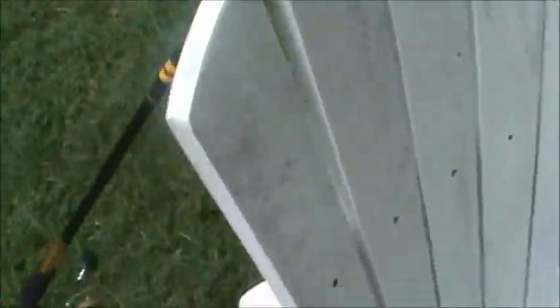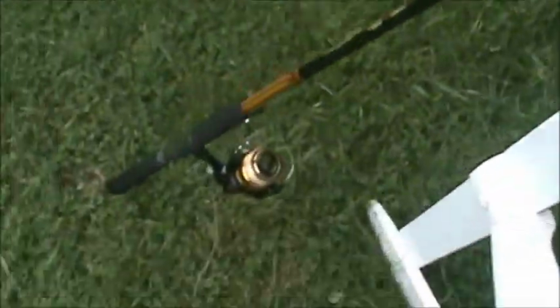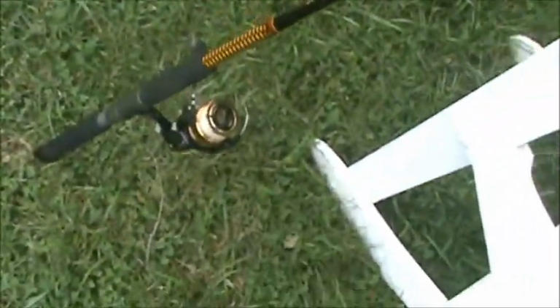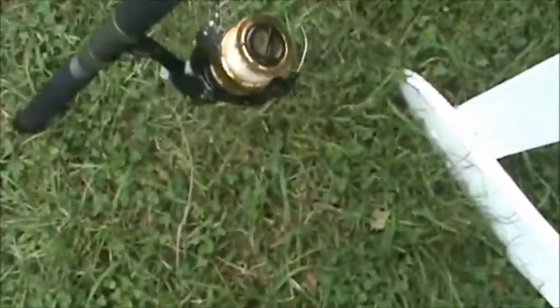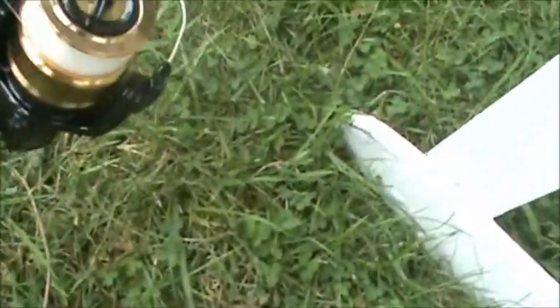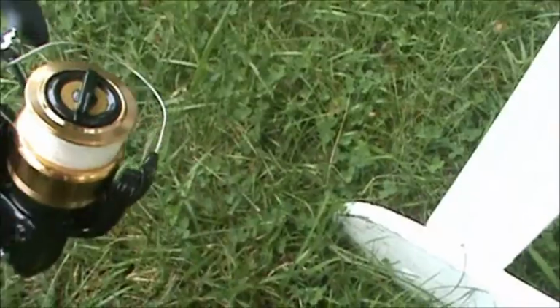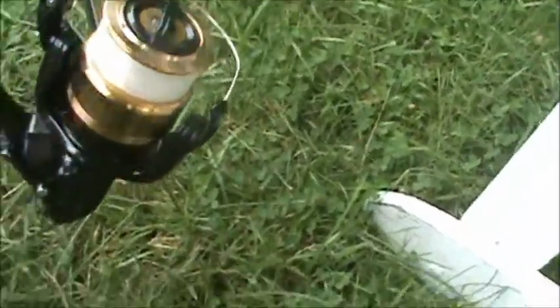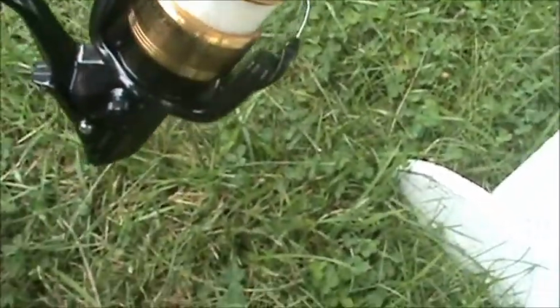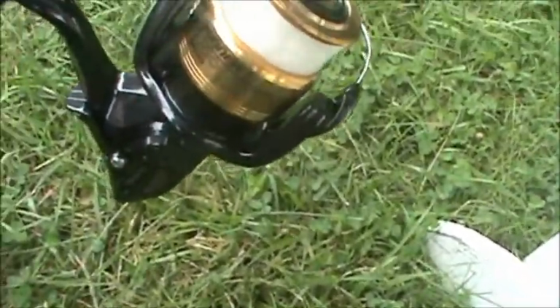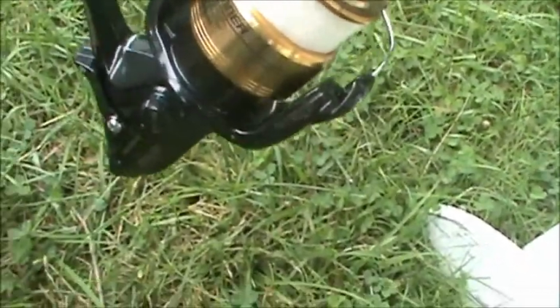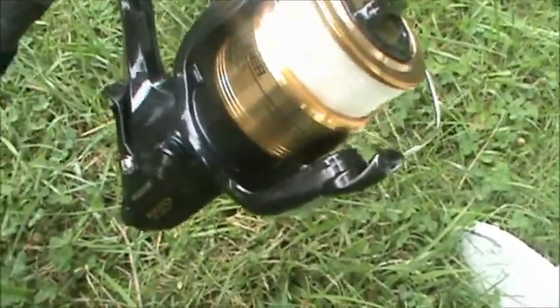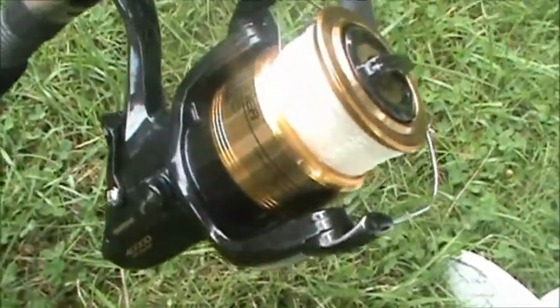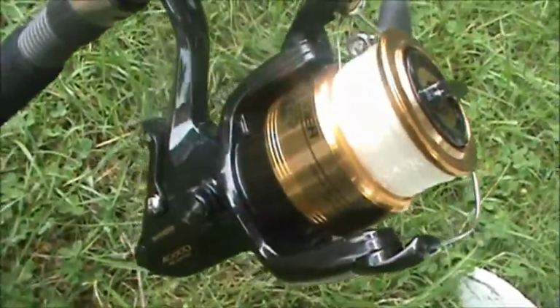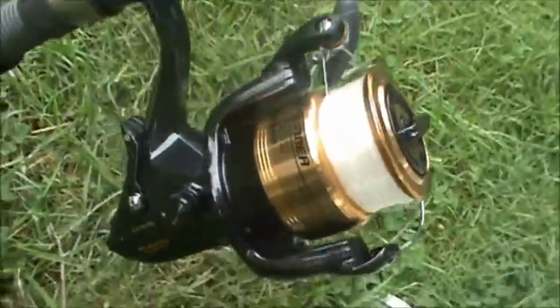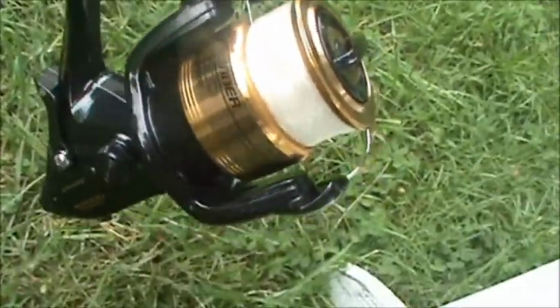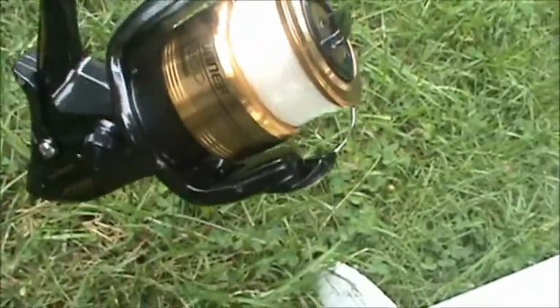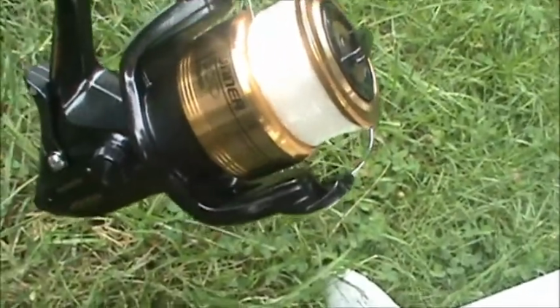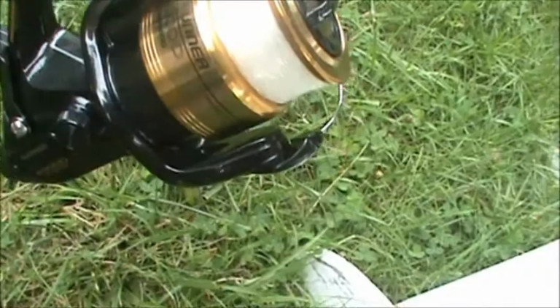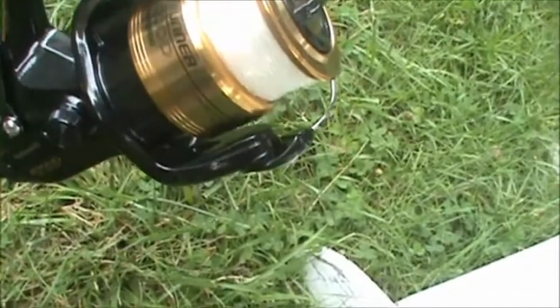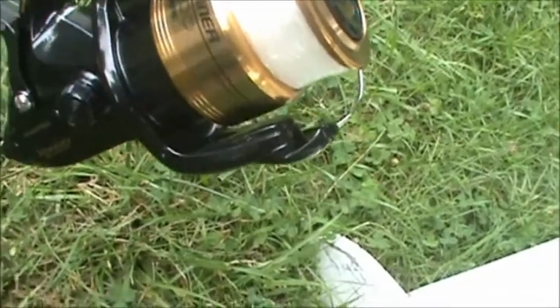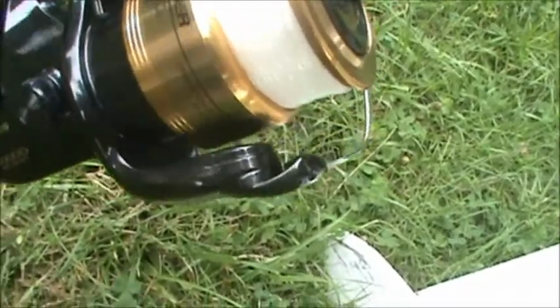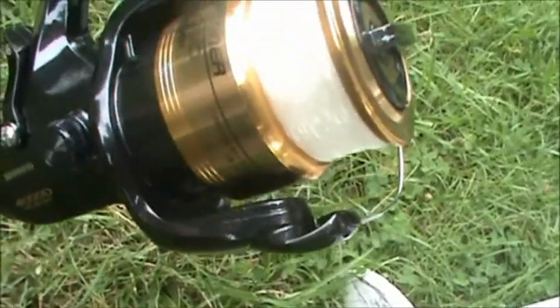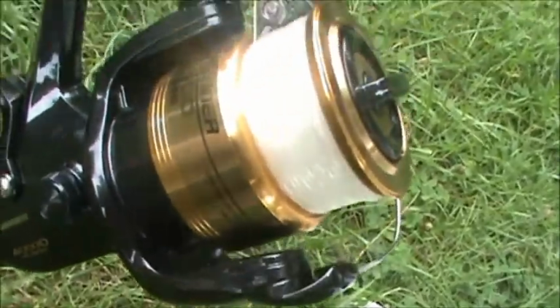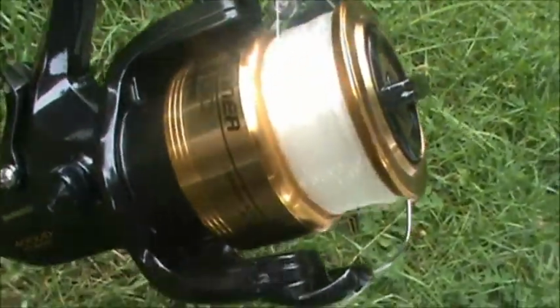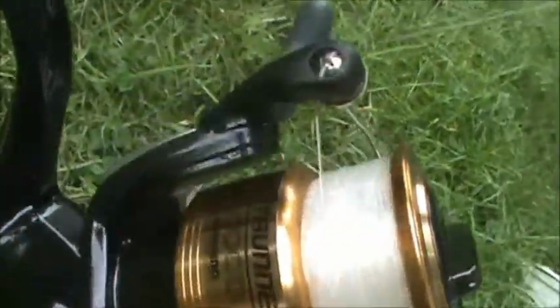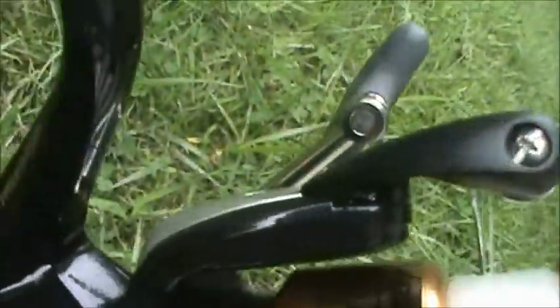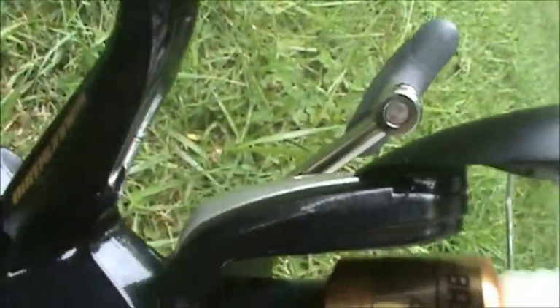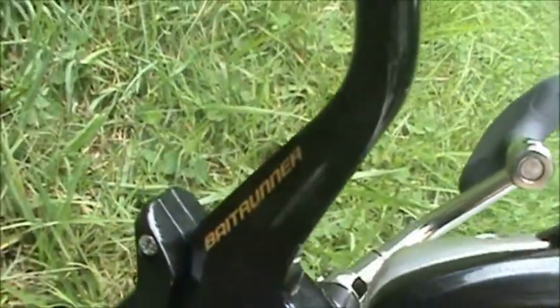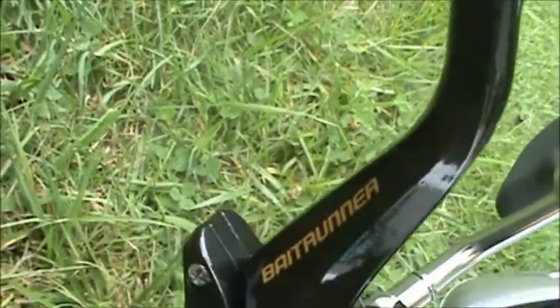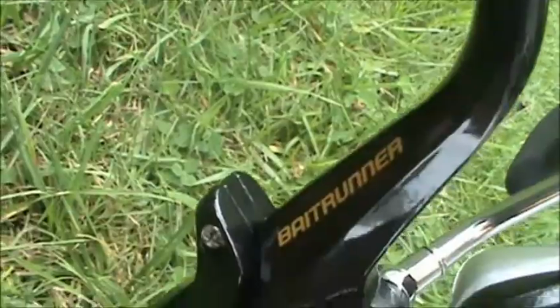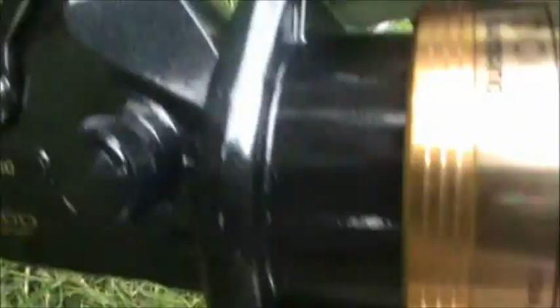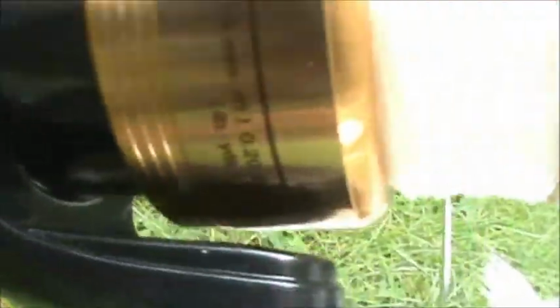Here's the reel — it's a Shimano Bait Runner 4000.